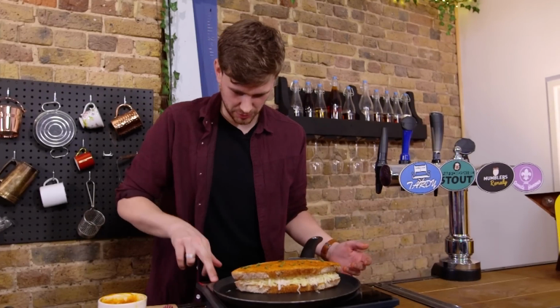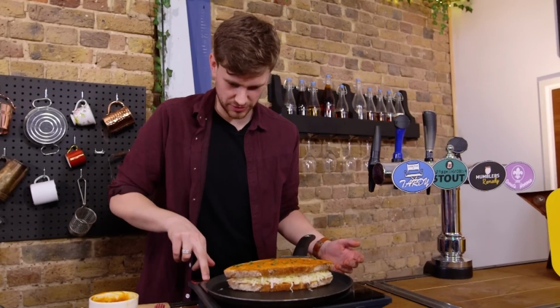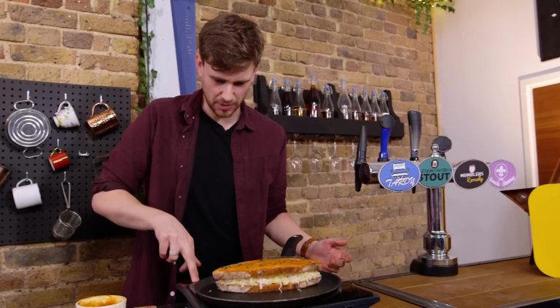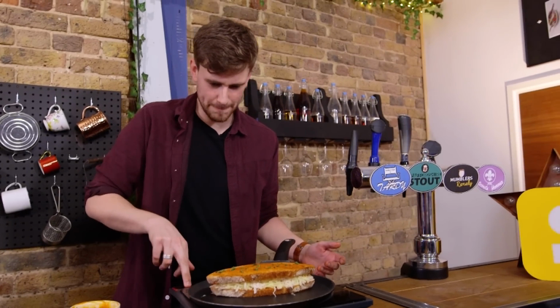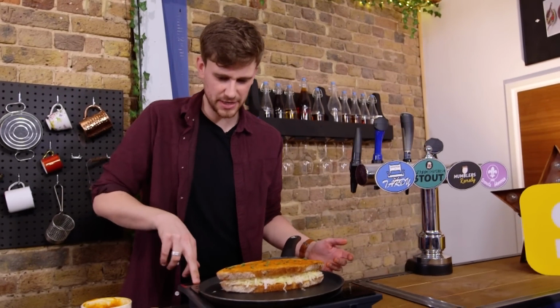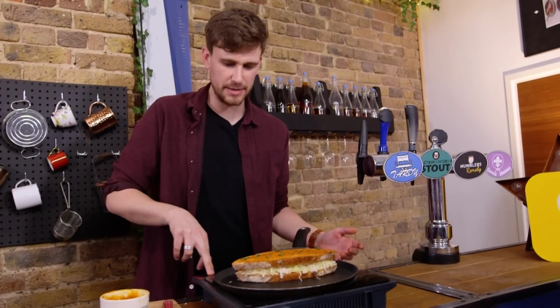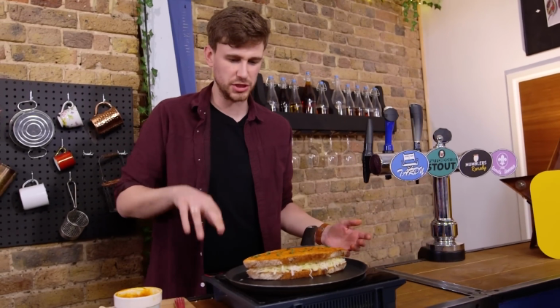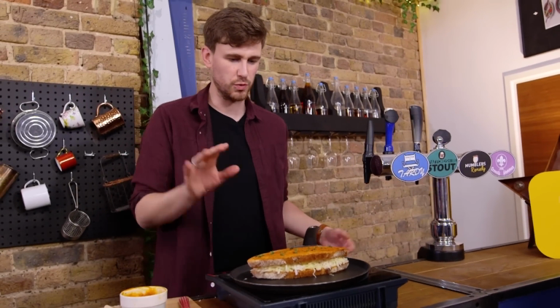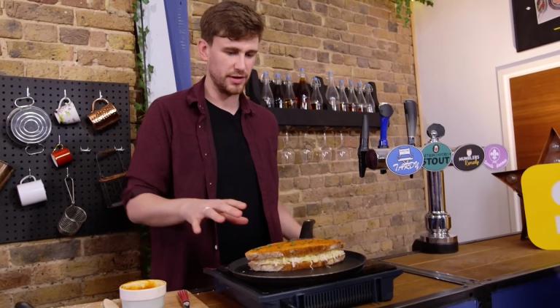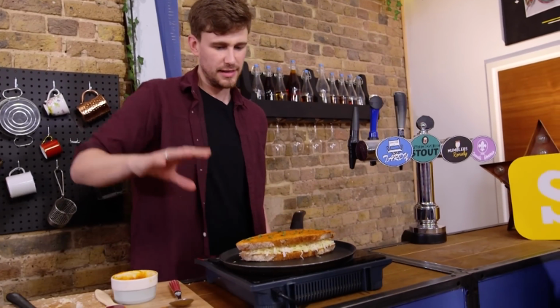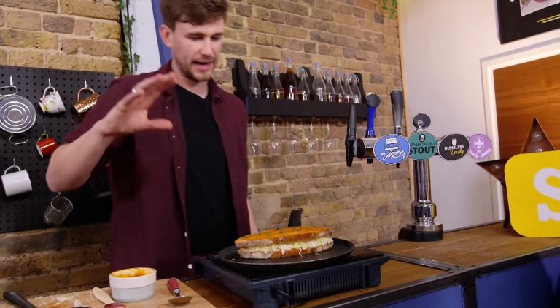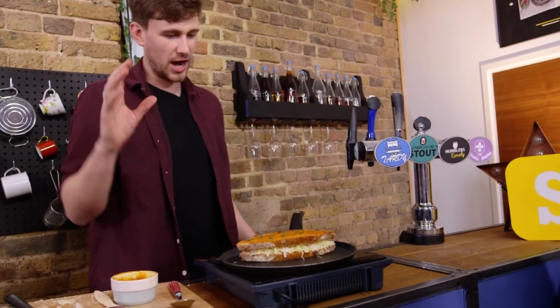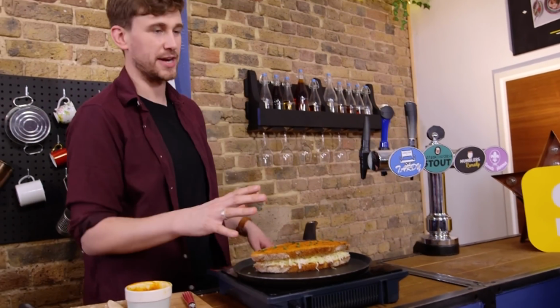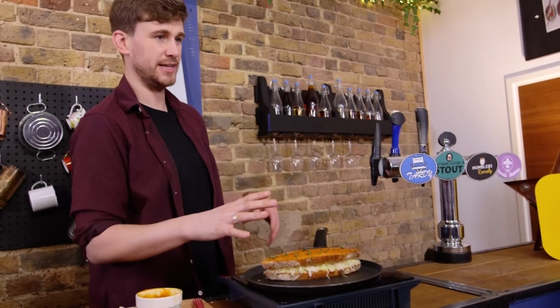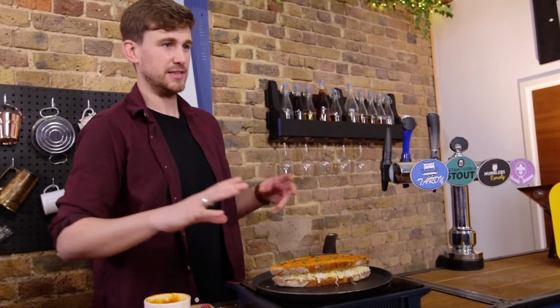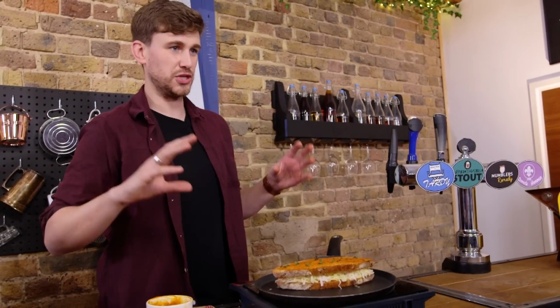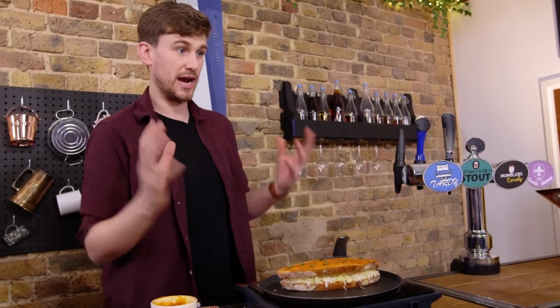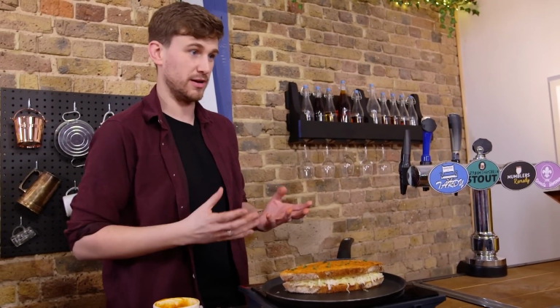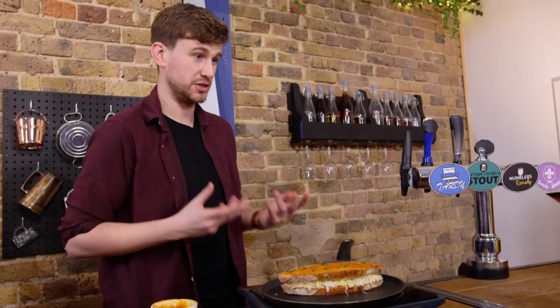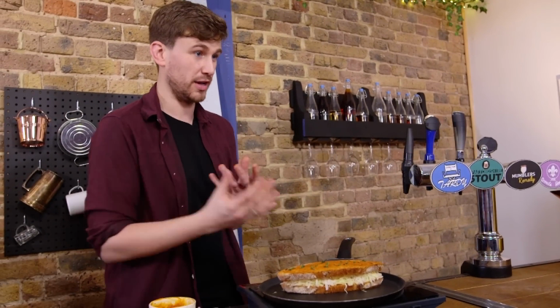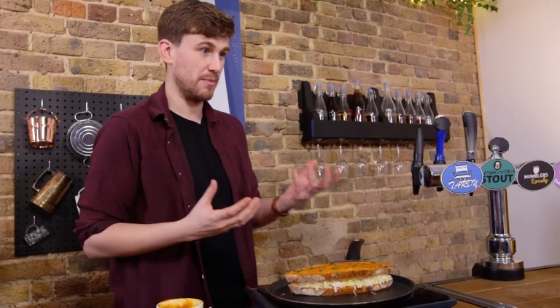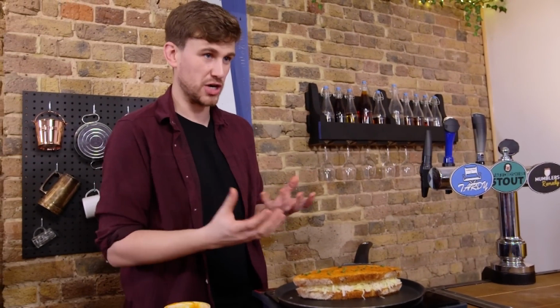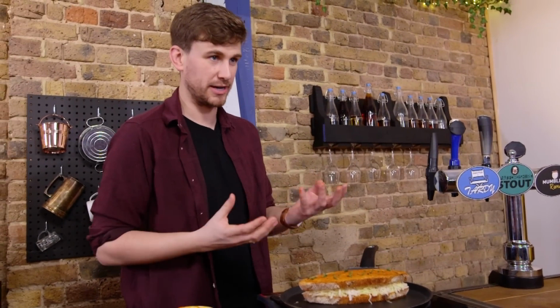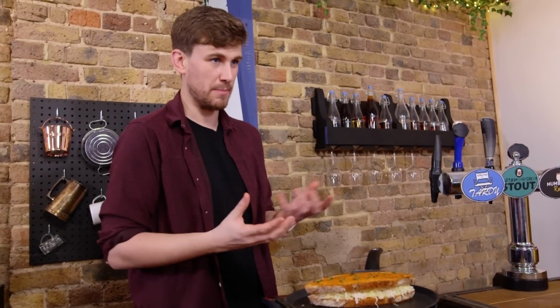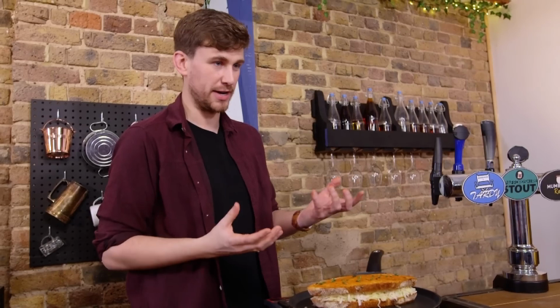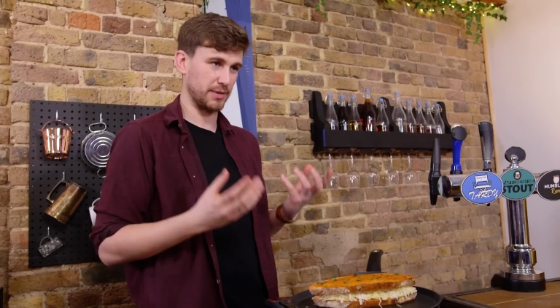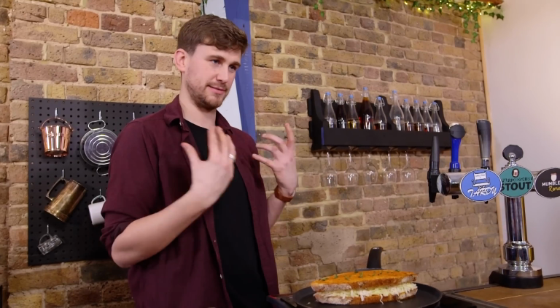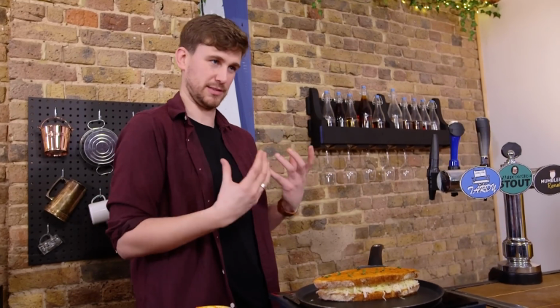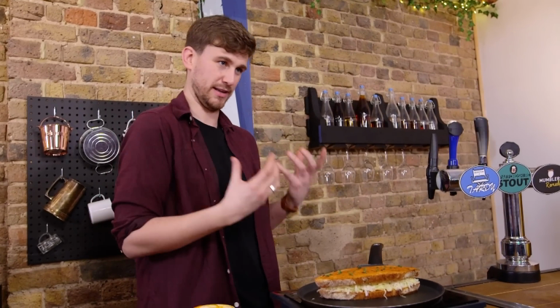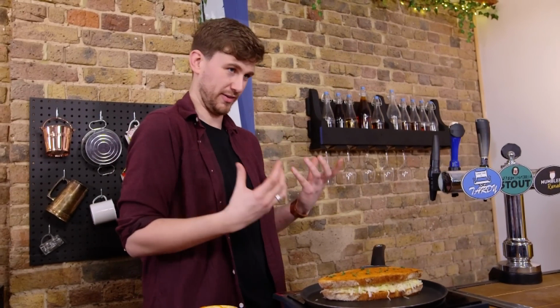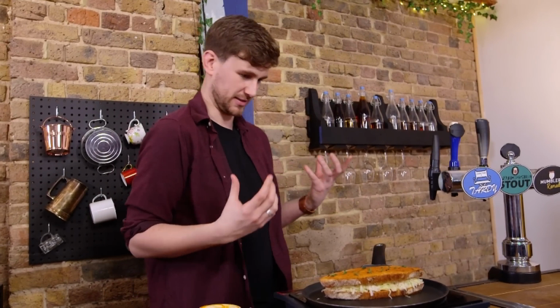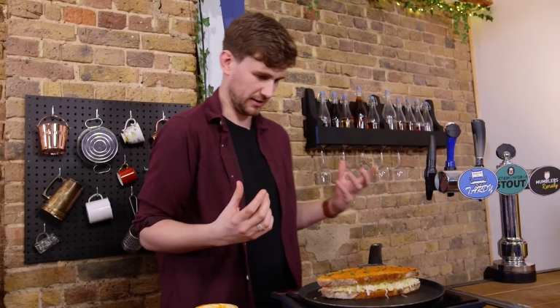You want this on a medium heat because you want that honey to caramelise. You want a bit of charring, a bit of burning, because that's where the flavour is going to lie.